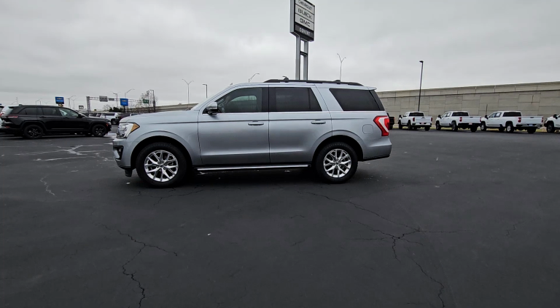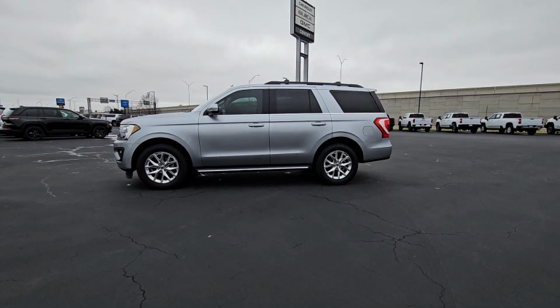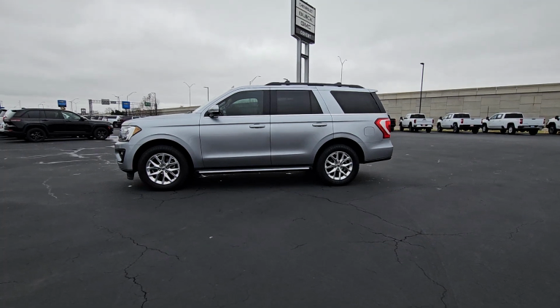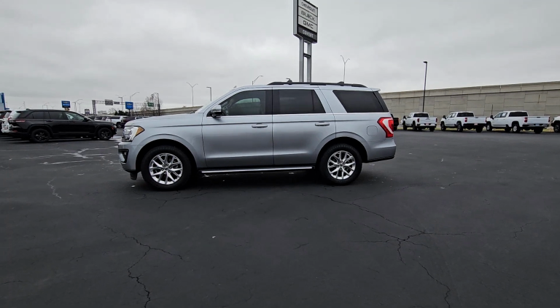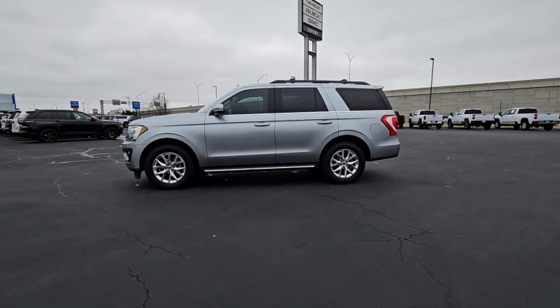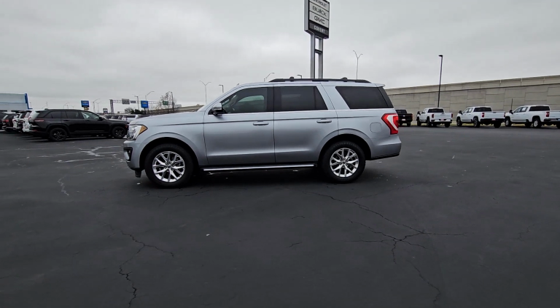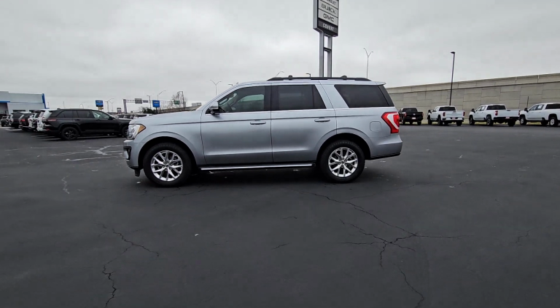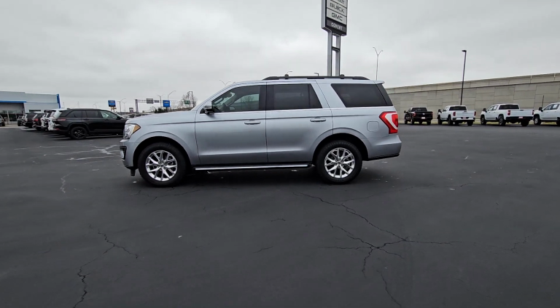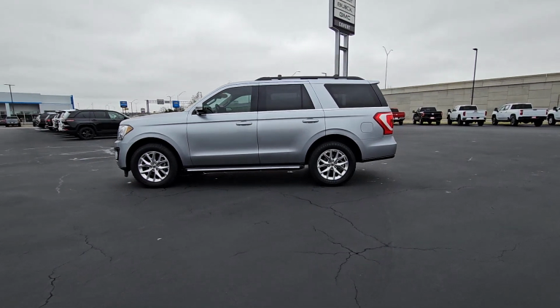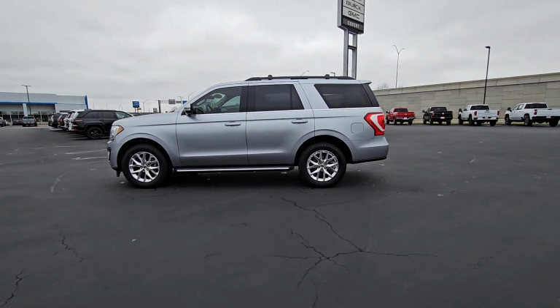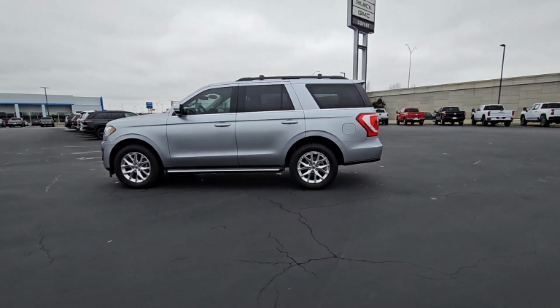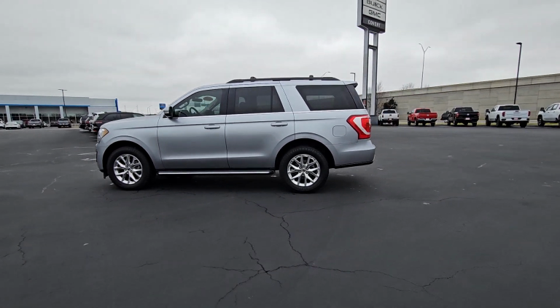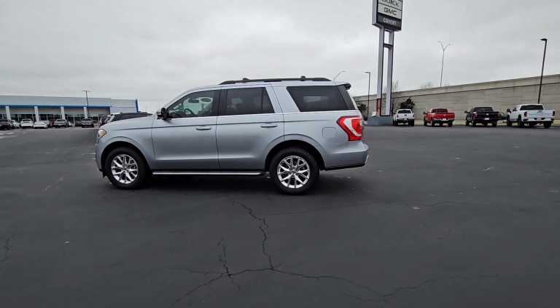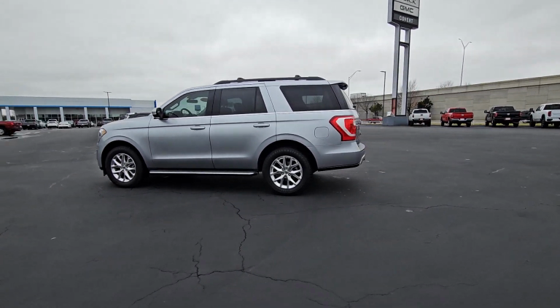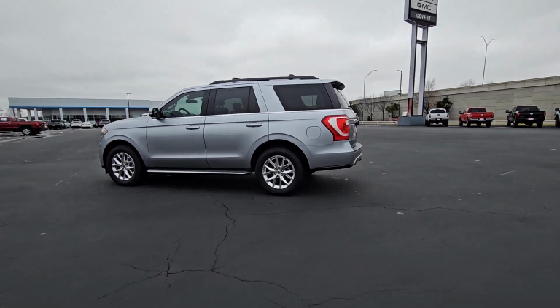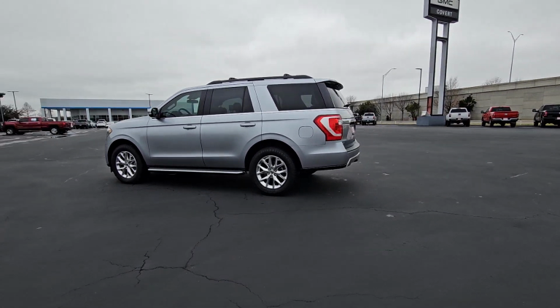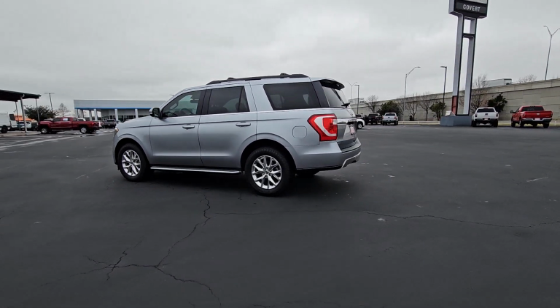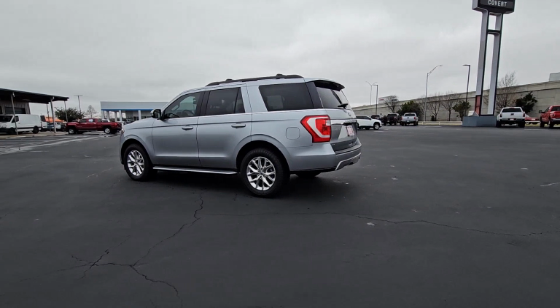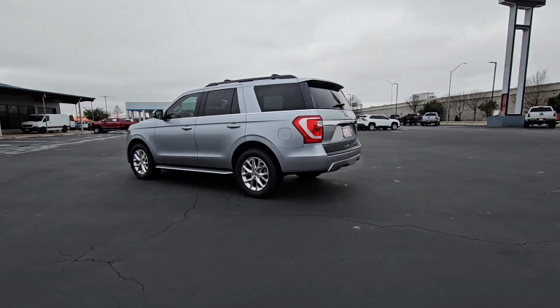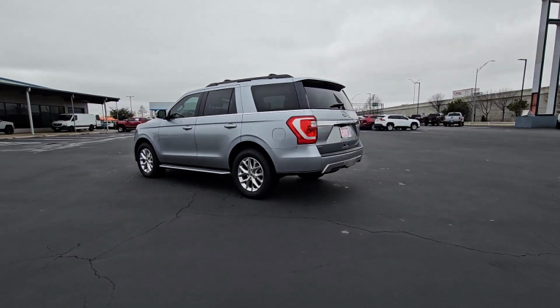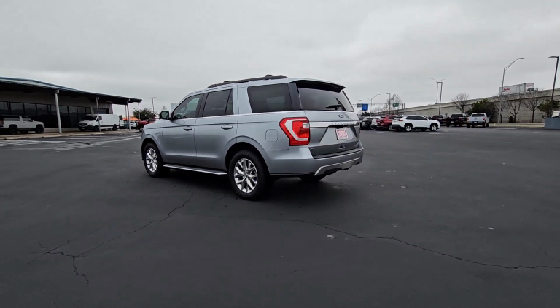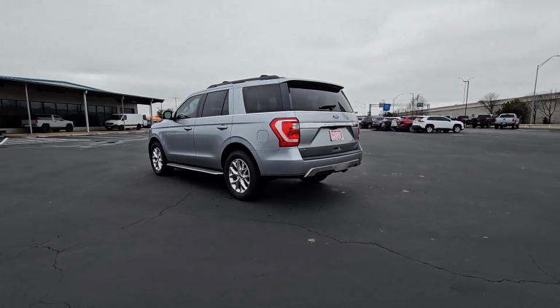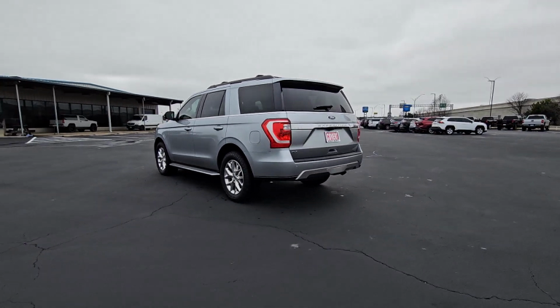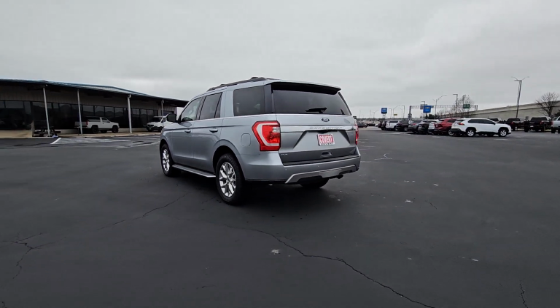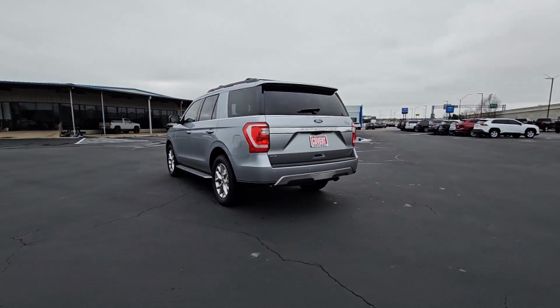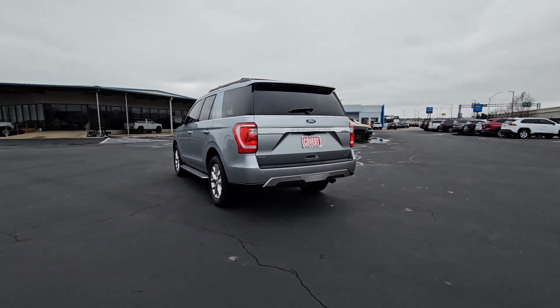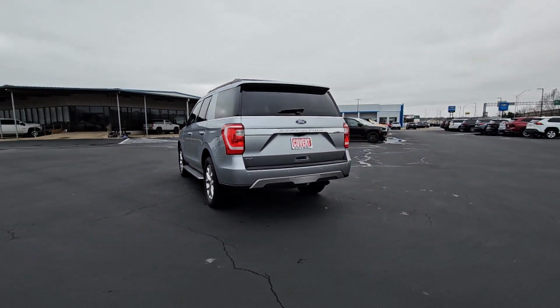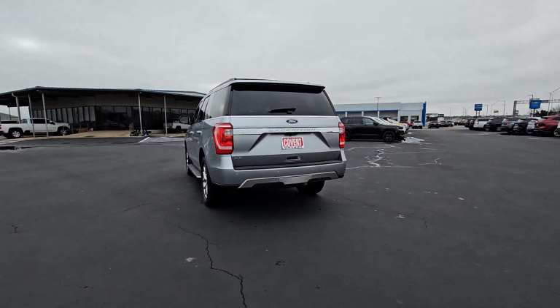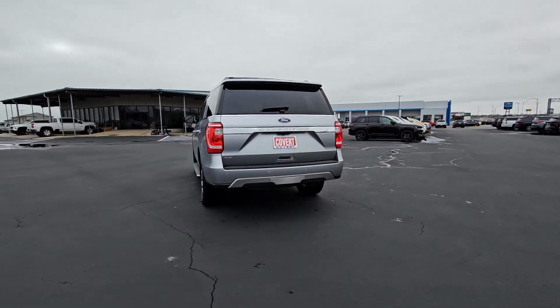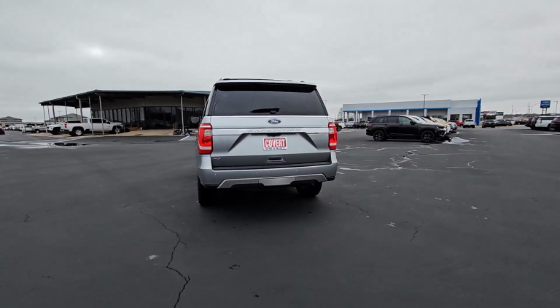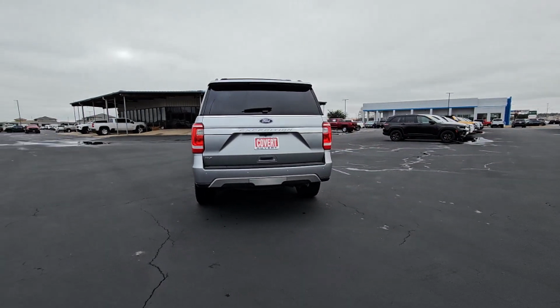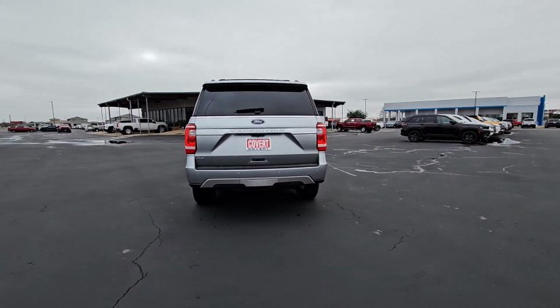You'll have love at first sight with the 2020 Ford Expedition. This vehicle is an outstanding buy with fewer than 60,000 miles on the odometer.